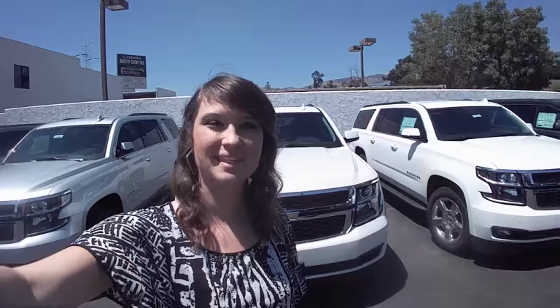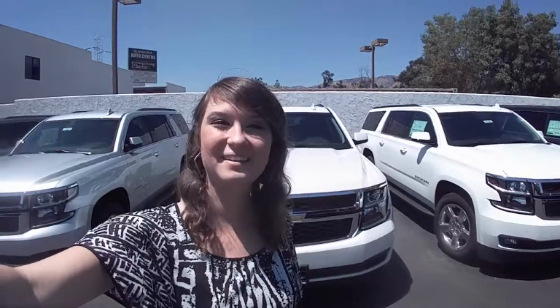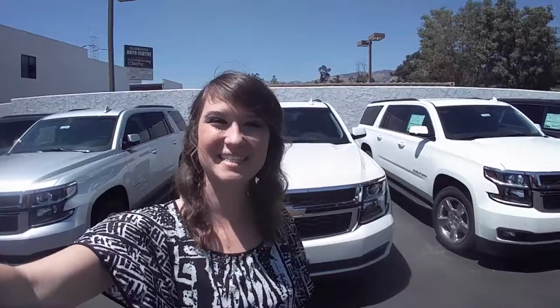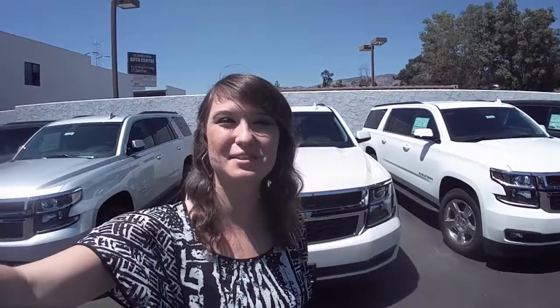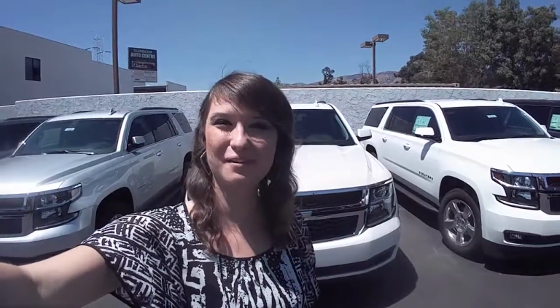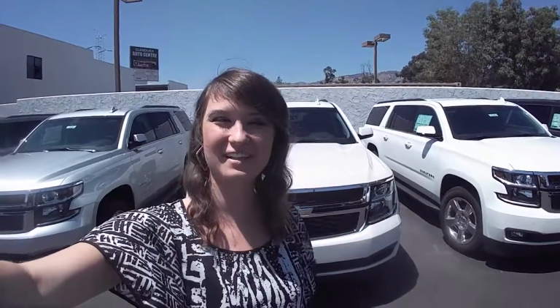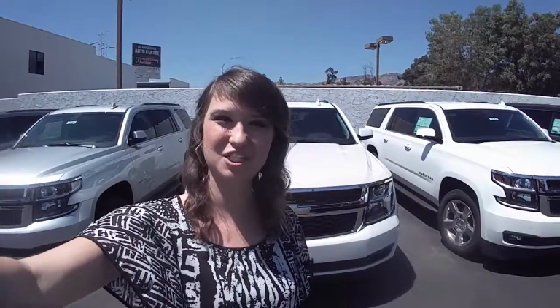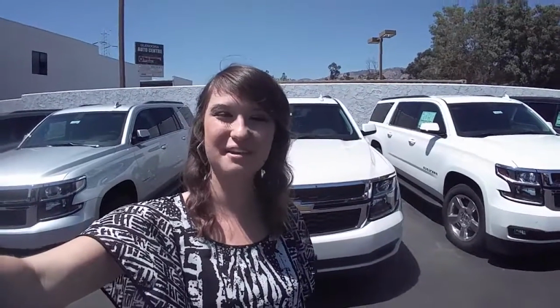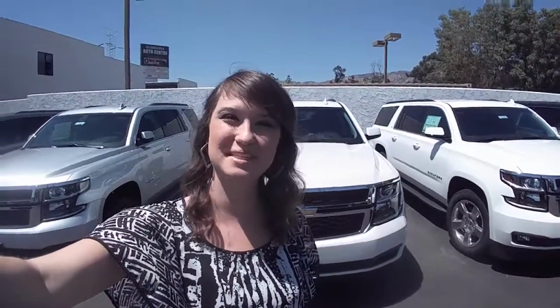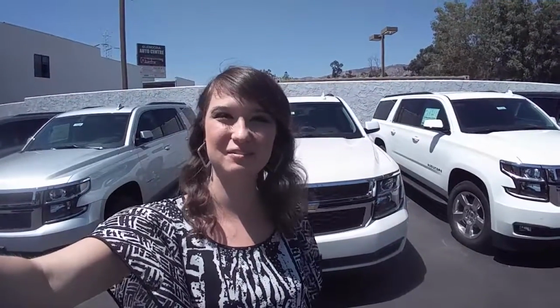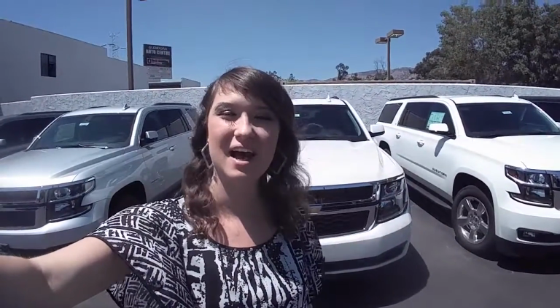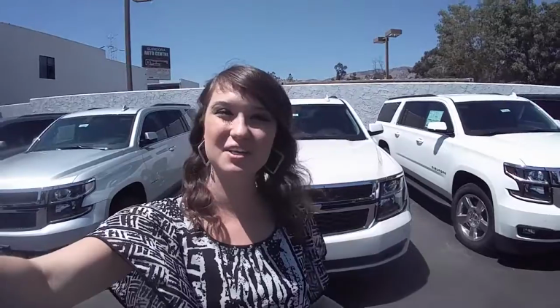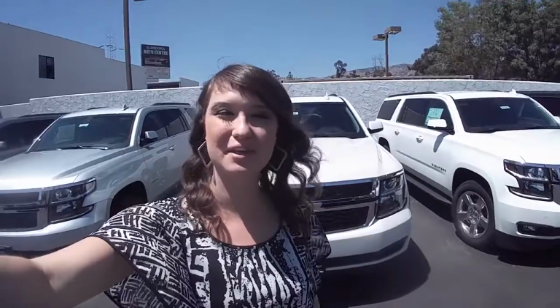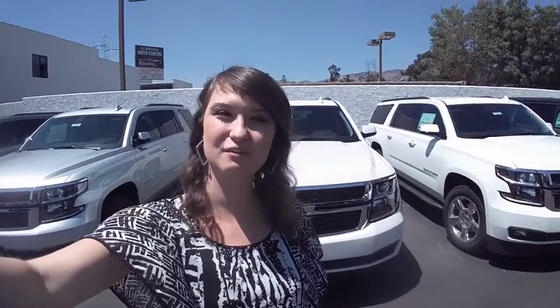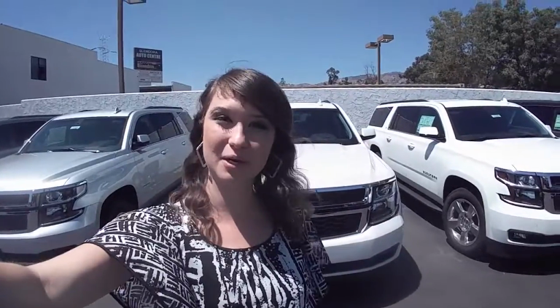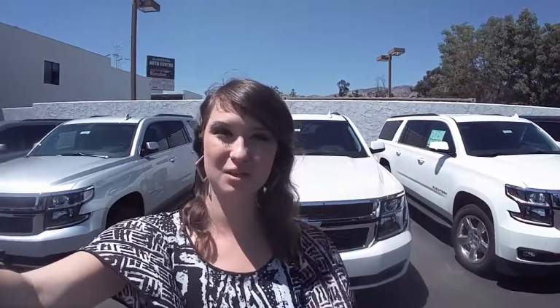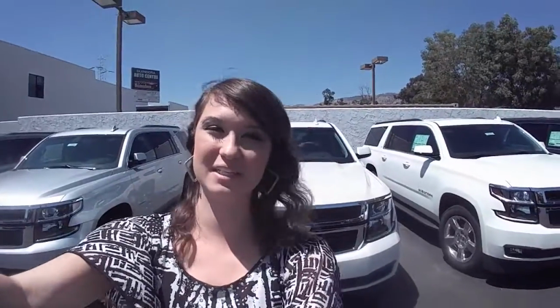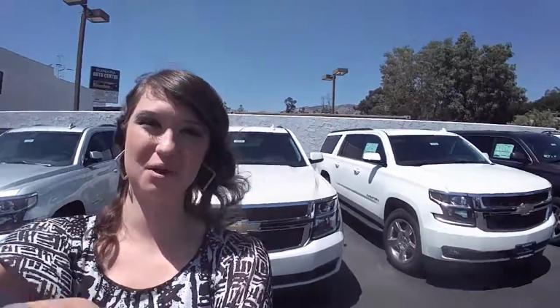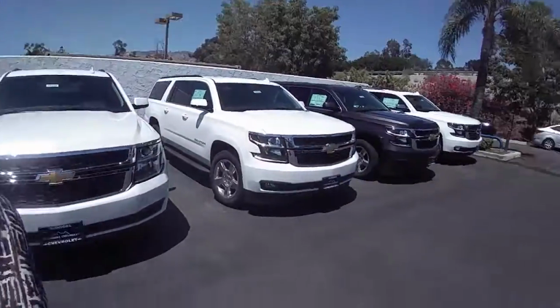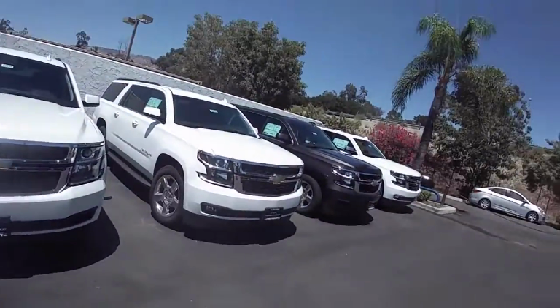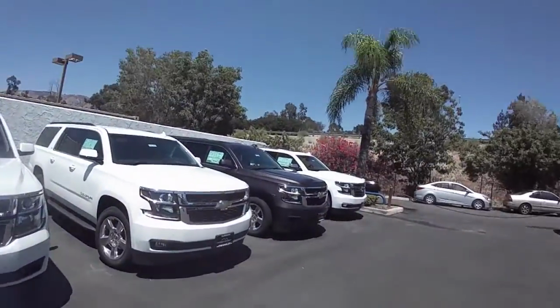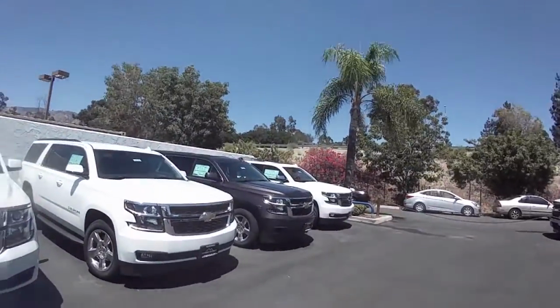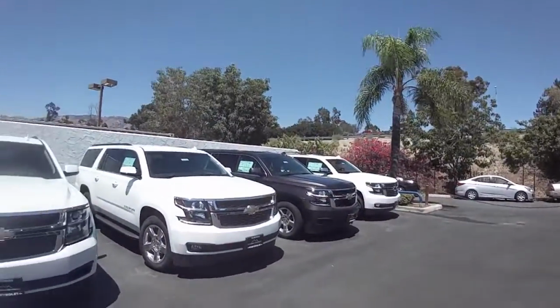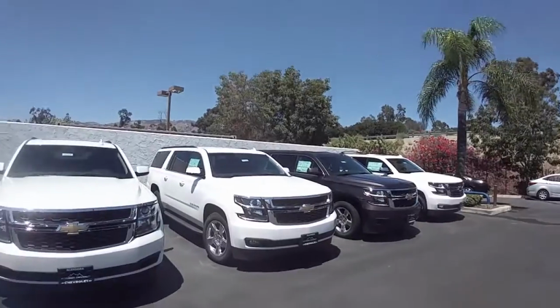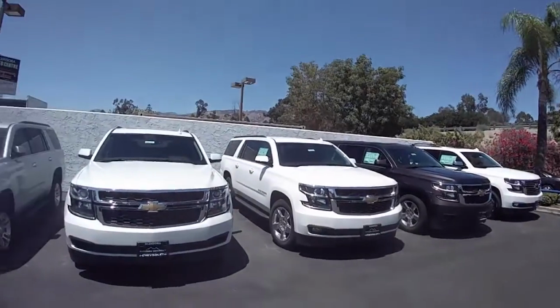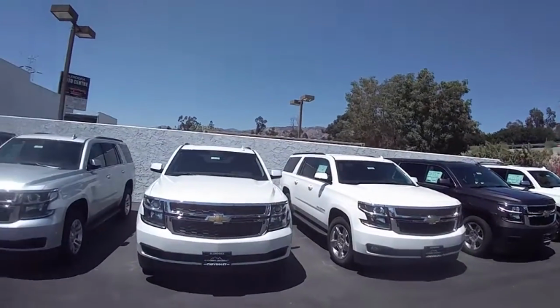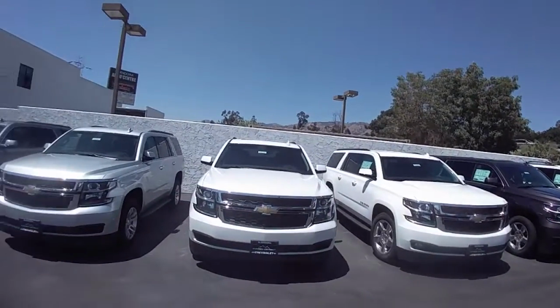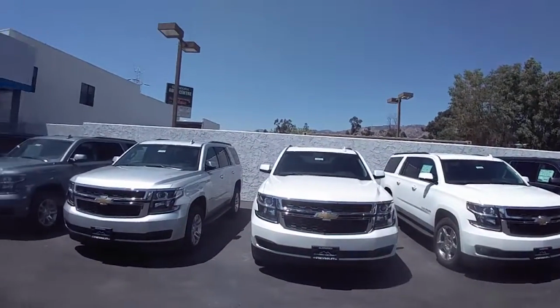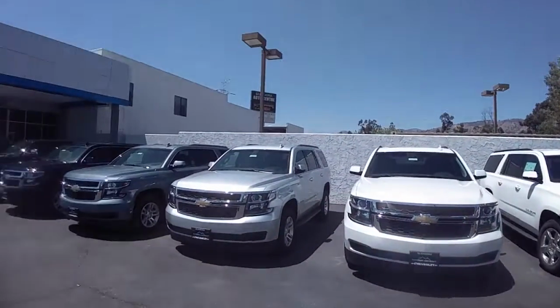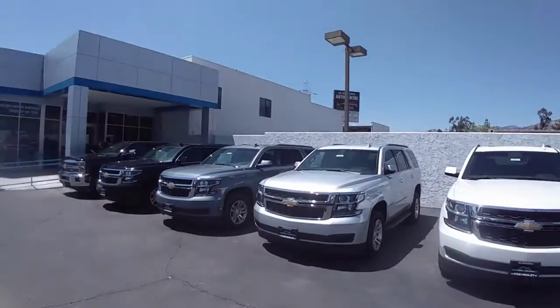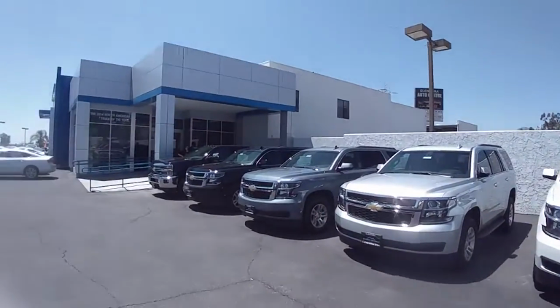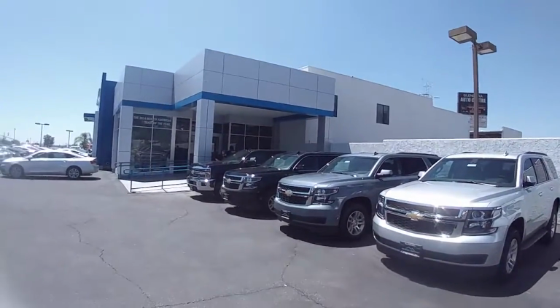Hey Lewis, this is Laura over here at Glendora Chevrolet from customer service. I got your email that you're looking for a Suburban, so I wanted to let you know that we do have a great selection in. We have even more on our lot just around the corner for you to choose from.